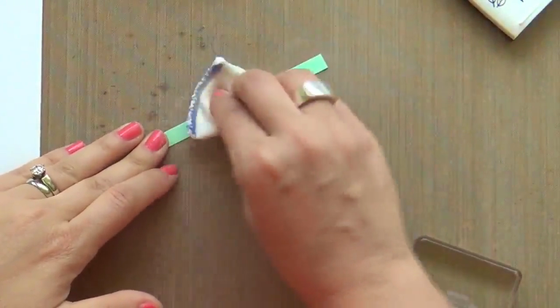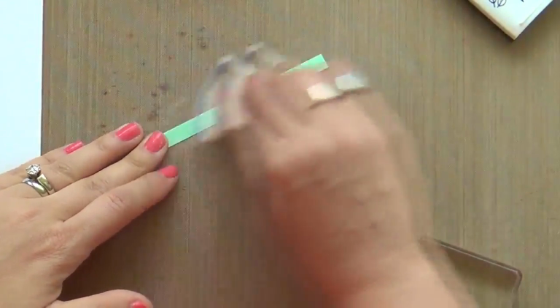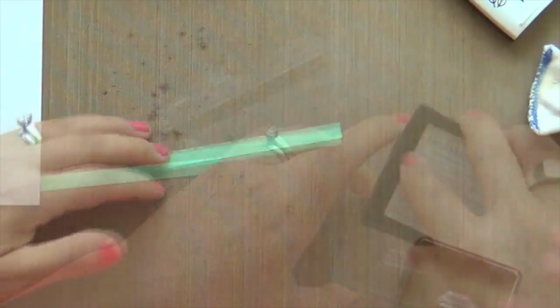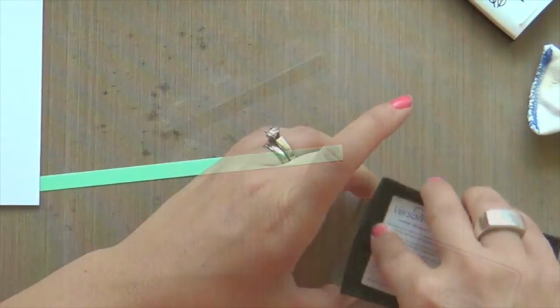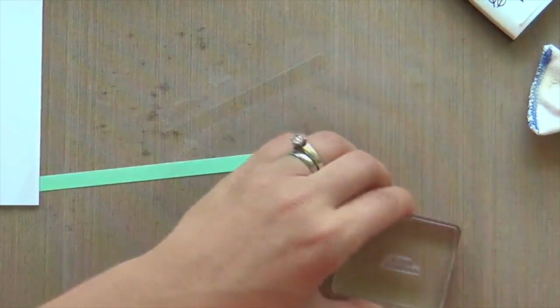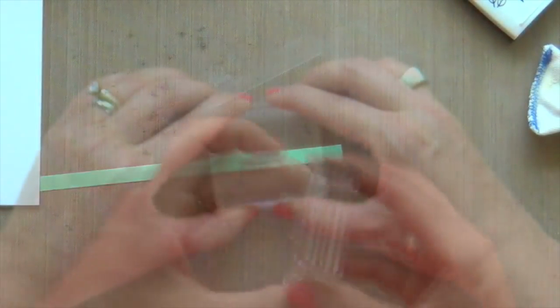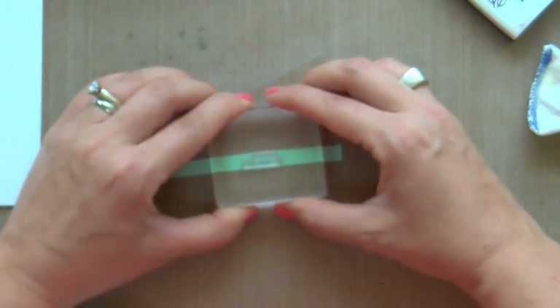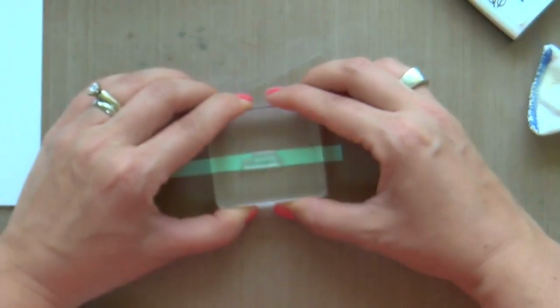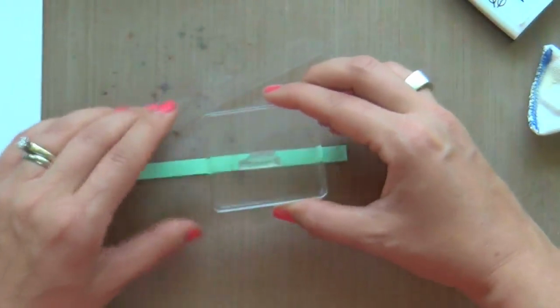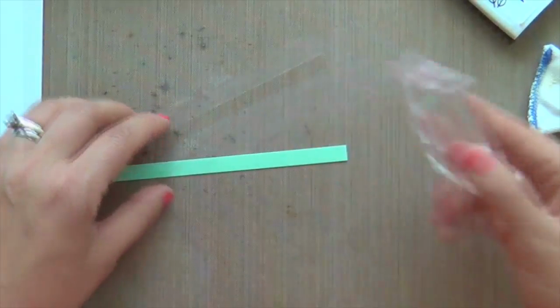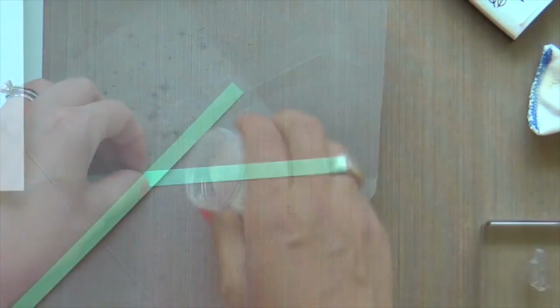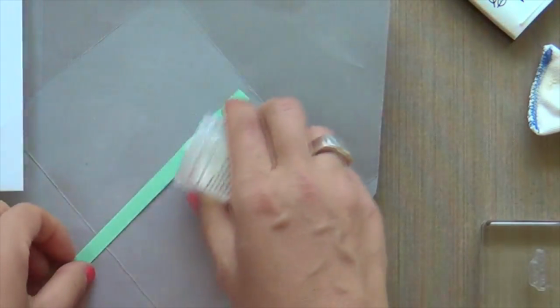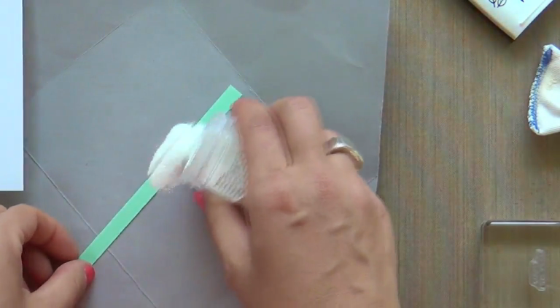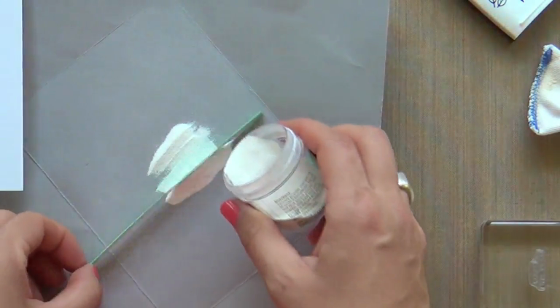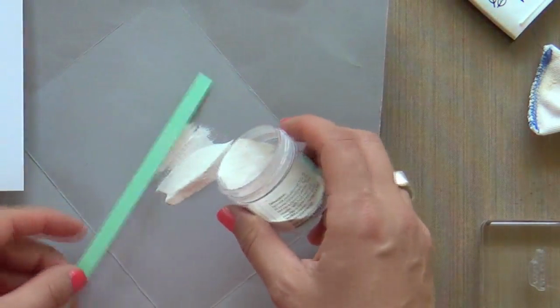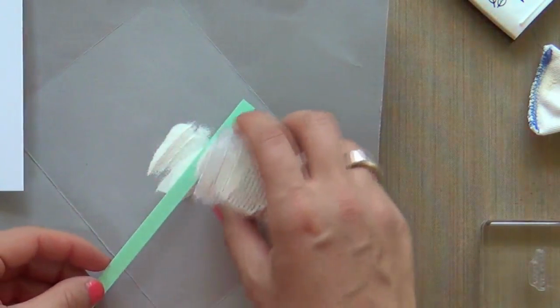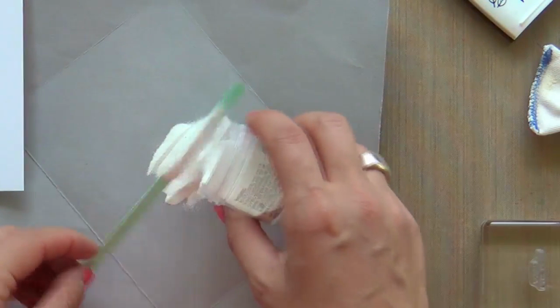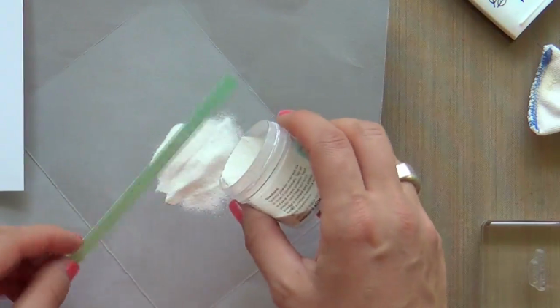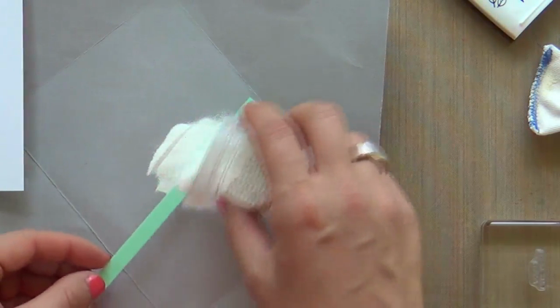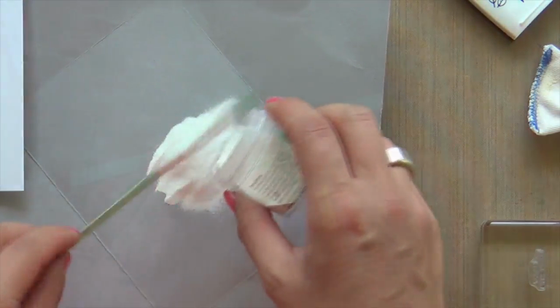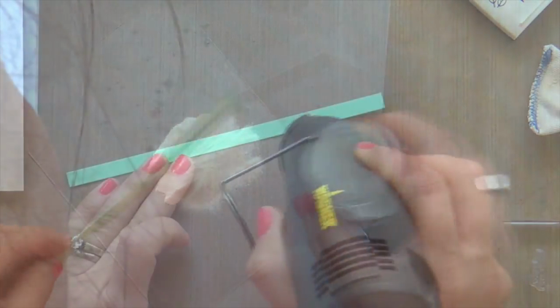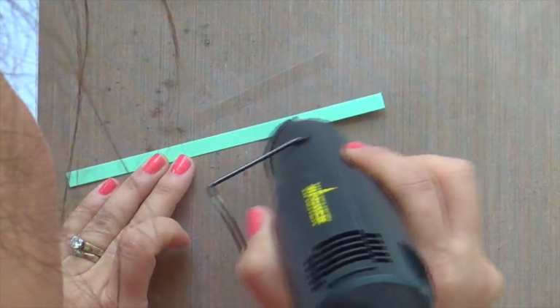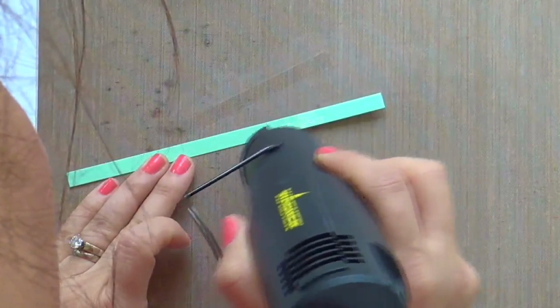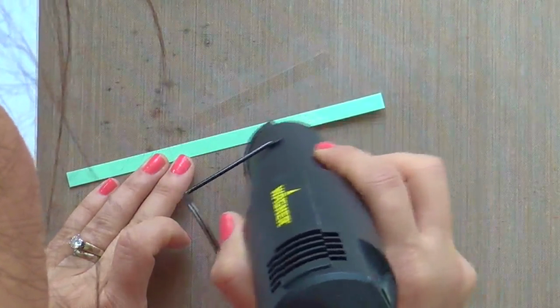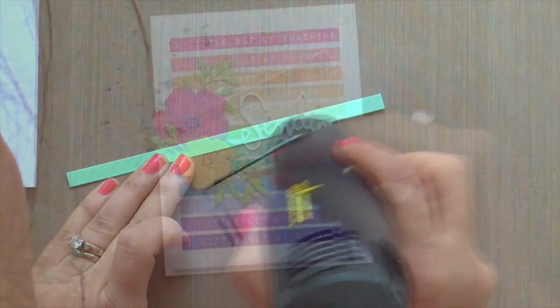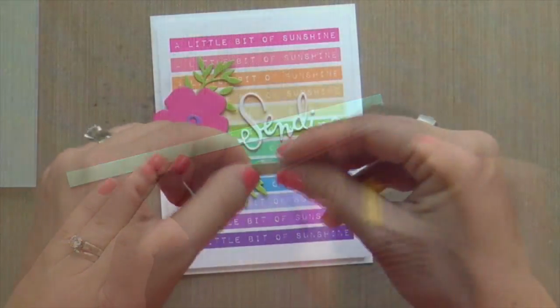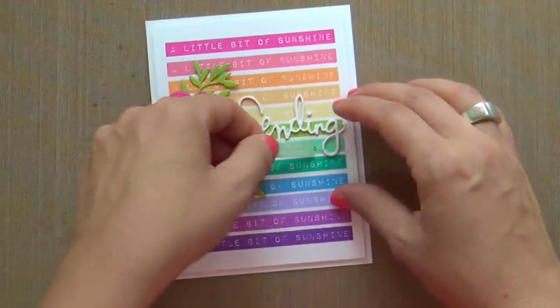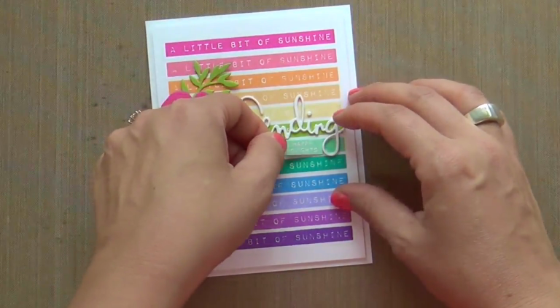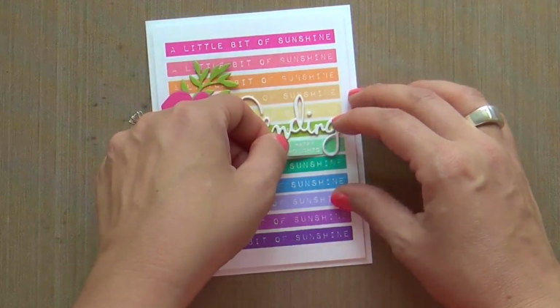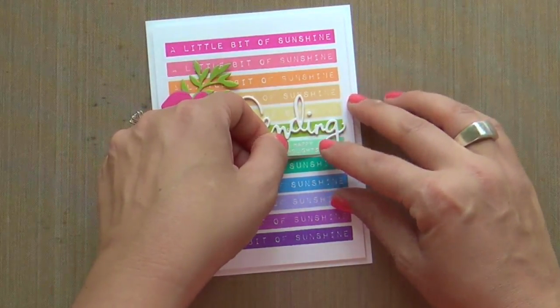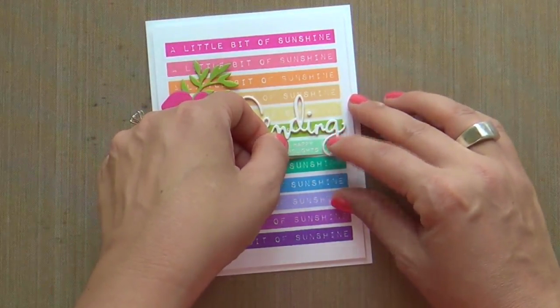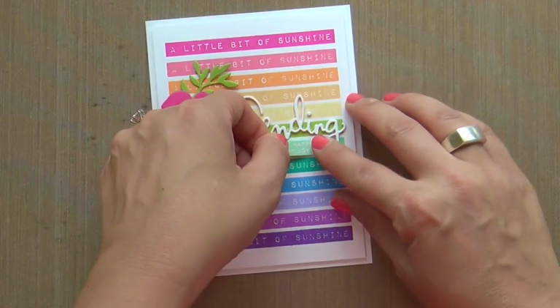Now I'm going to do a coordinating sentiment — I'm going to emboss it in white on a strip of mint cardstock. This is from the Sending Happy Thoughts stamp set, which coordinates with that Sending word die. I'll pop that on there.